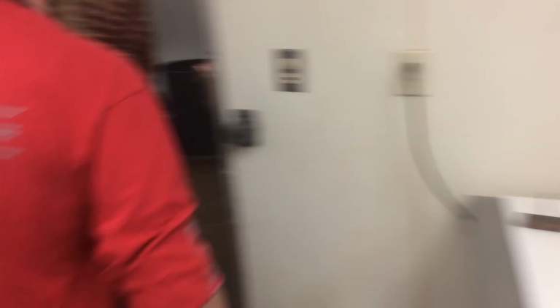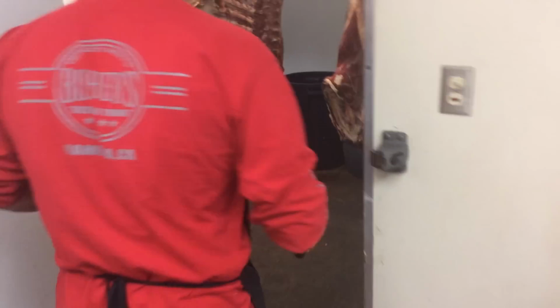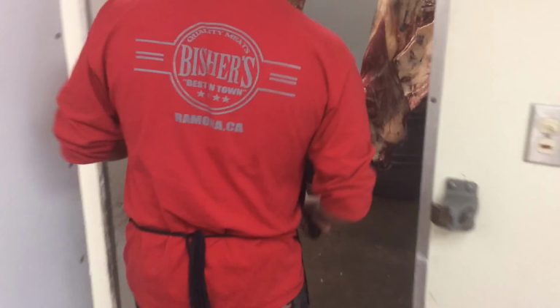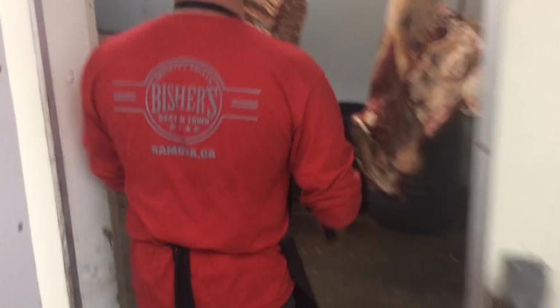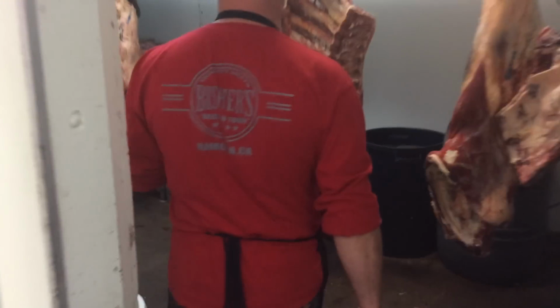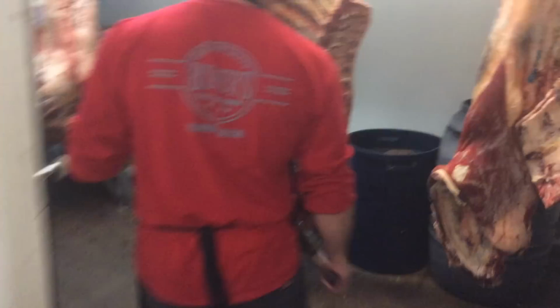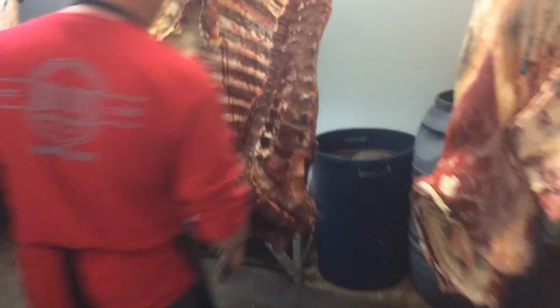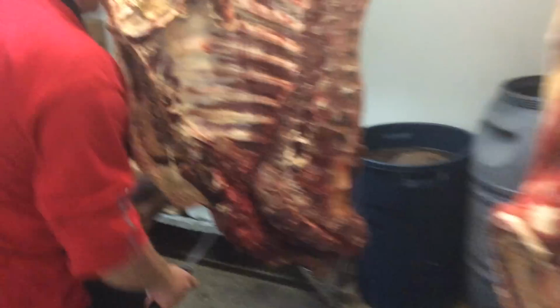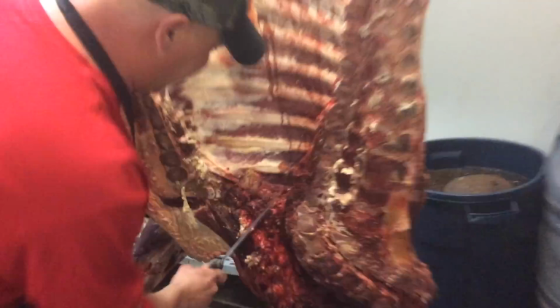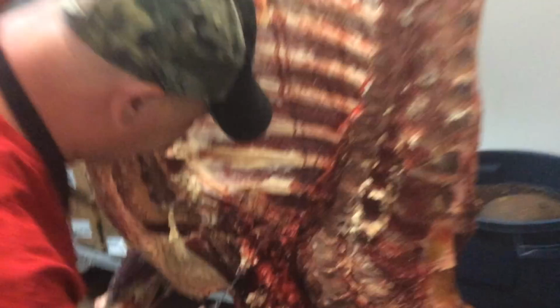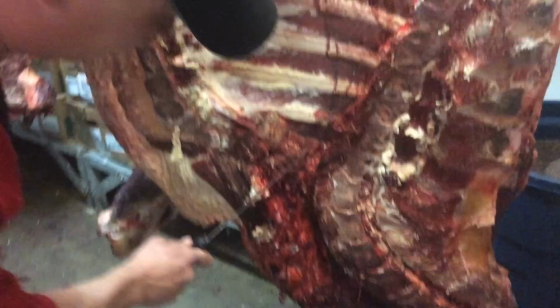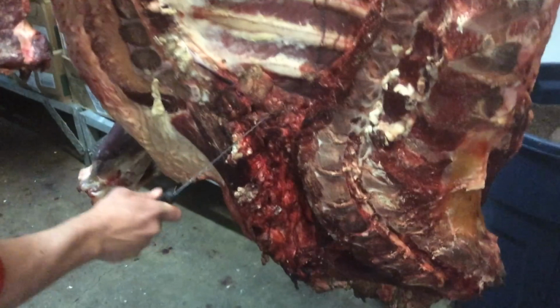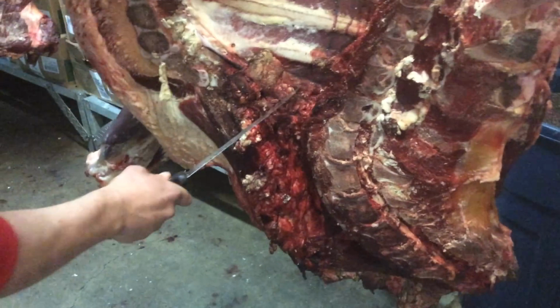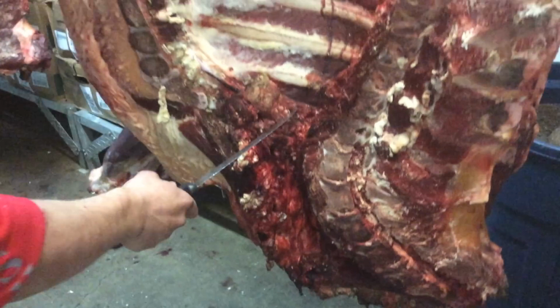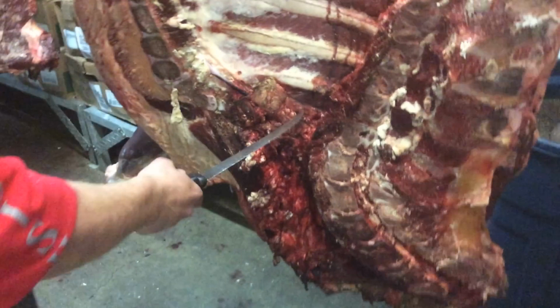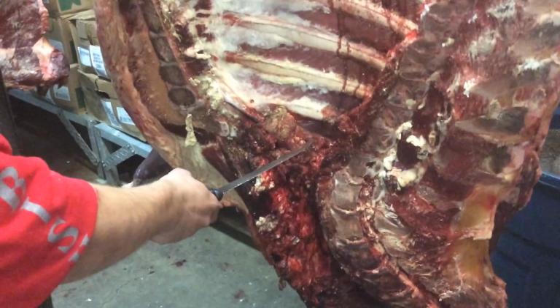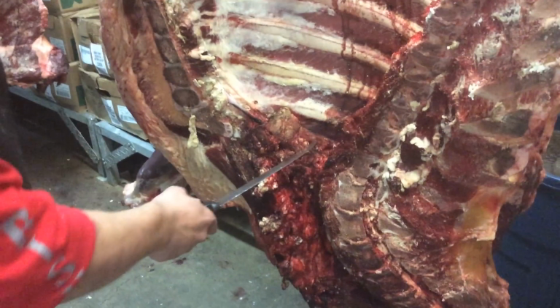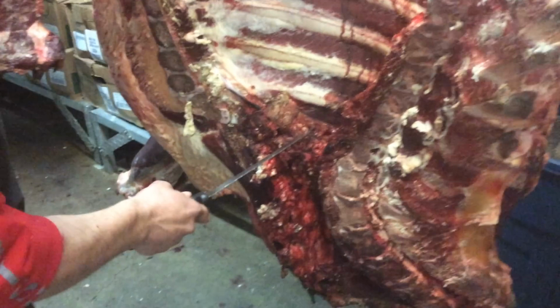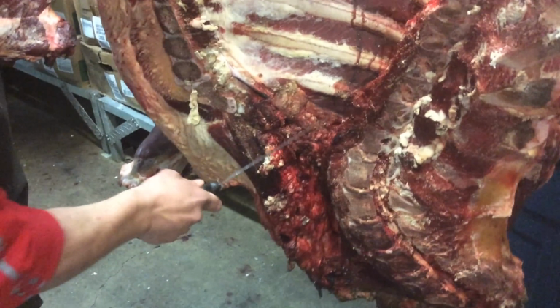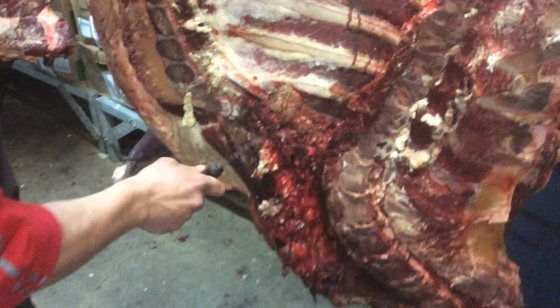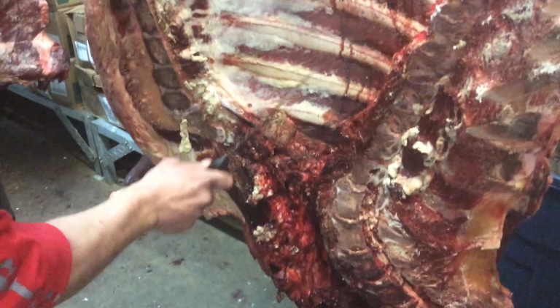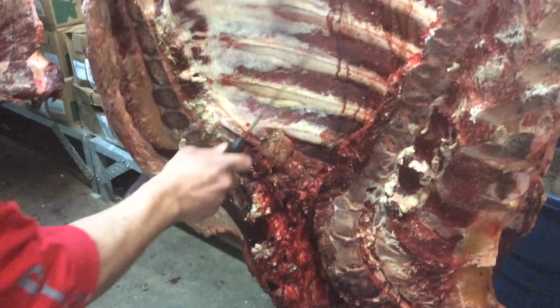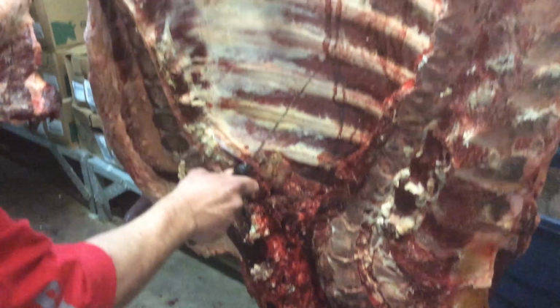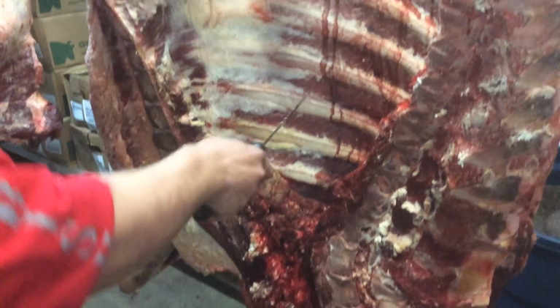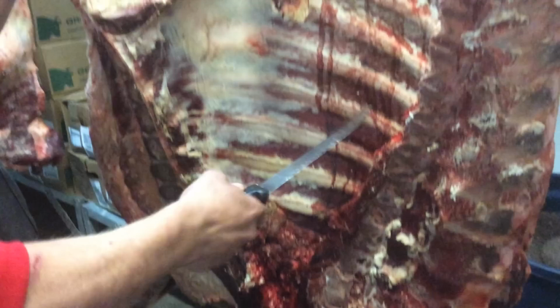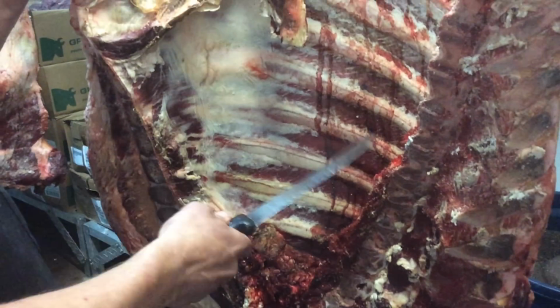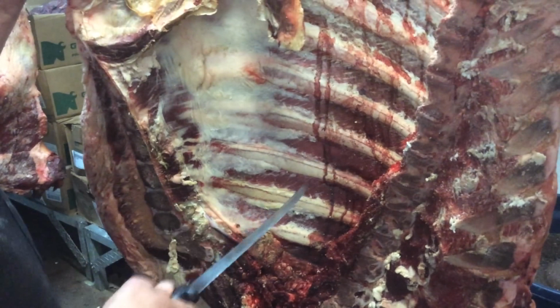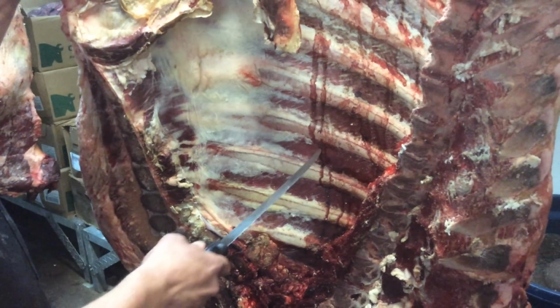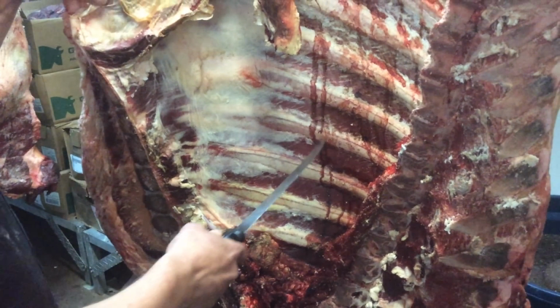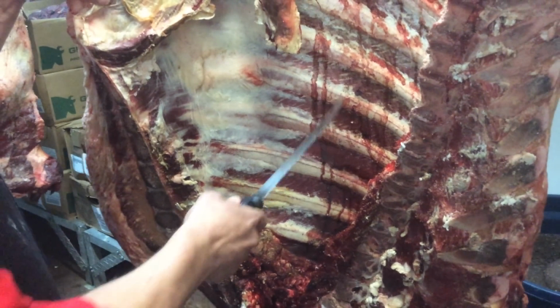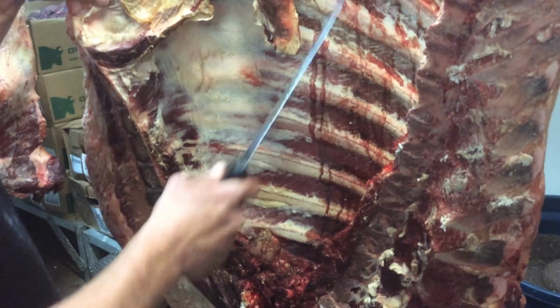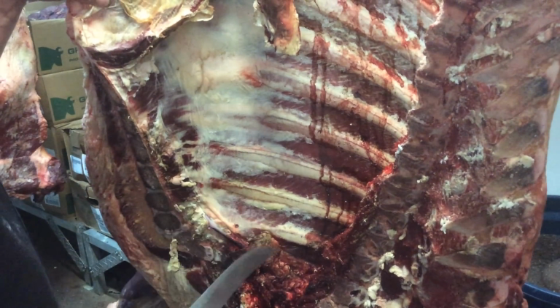So you go to your fore-quarter, and you find the very first bone in the chest, and you go one, two, three, four, five. You break a fore-quarter in between the fifth and the sixth rib.